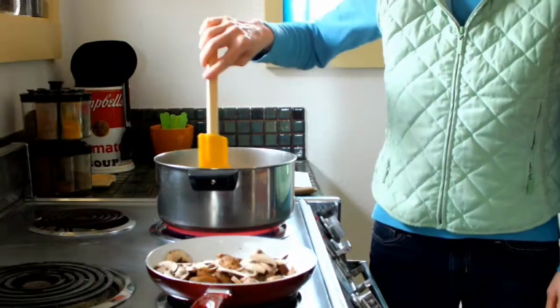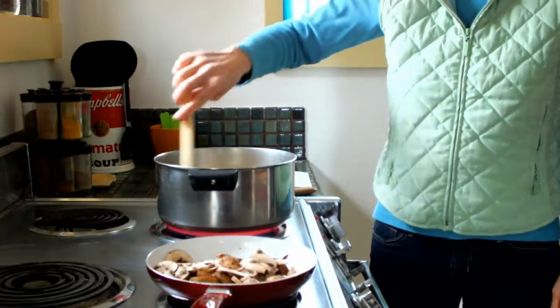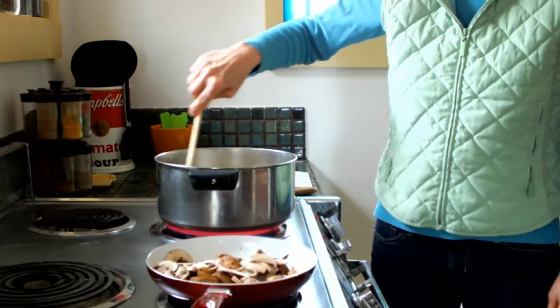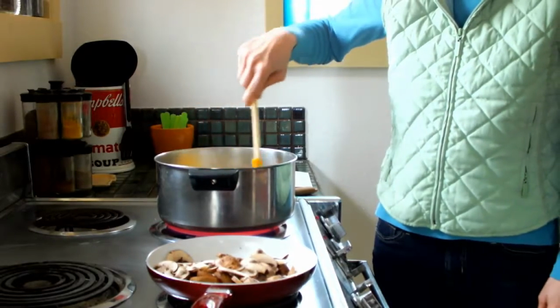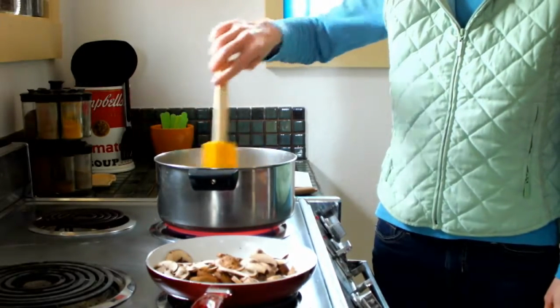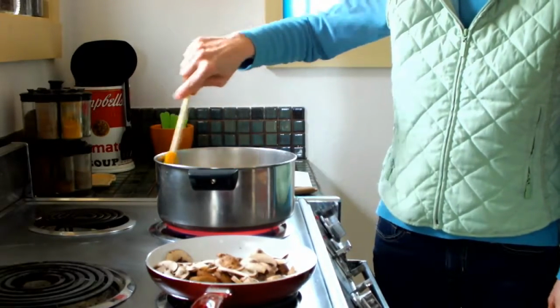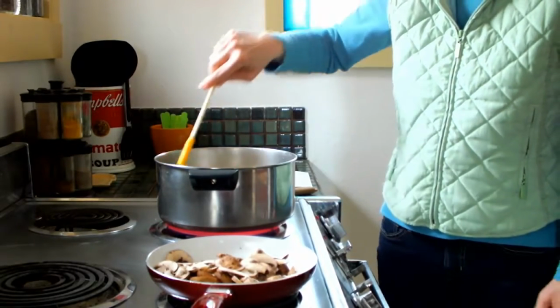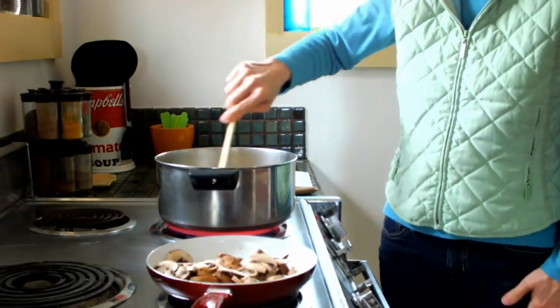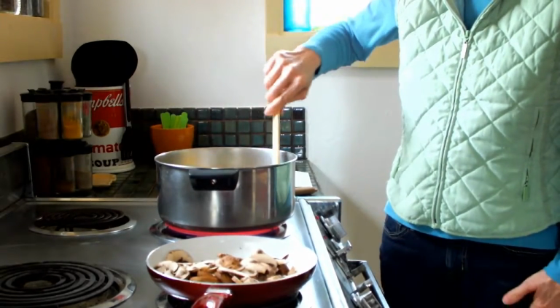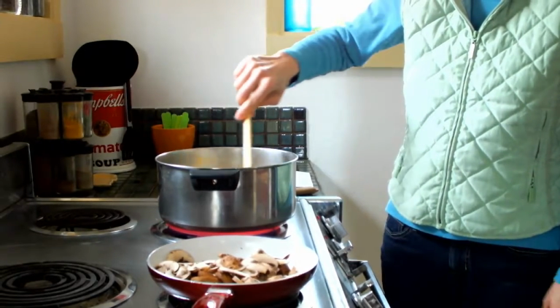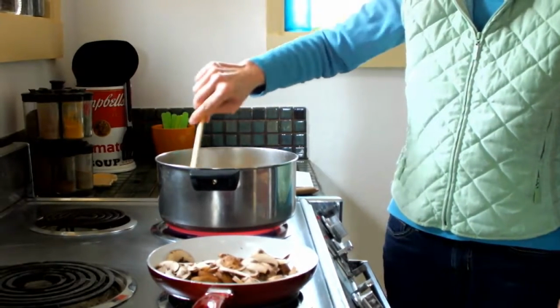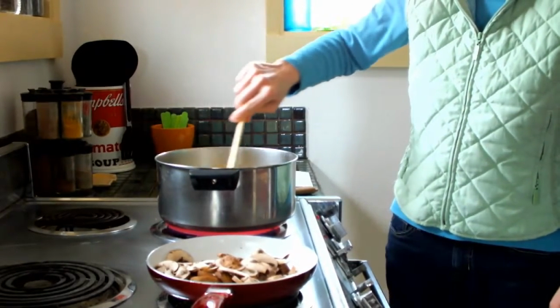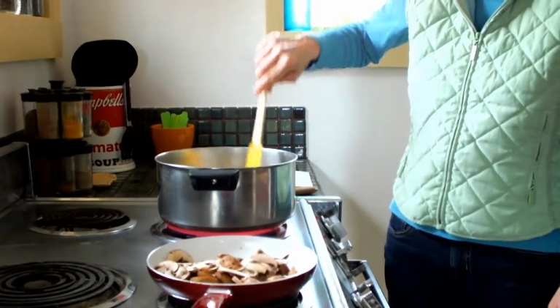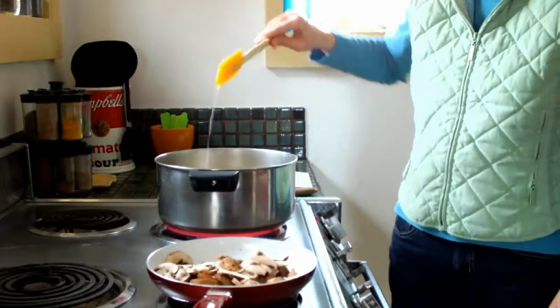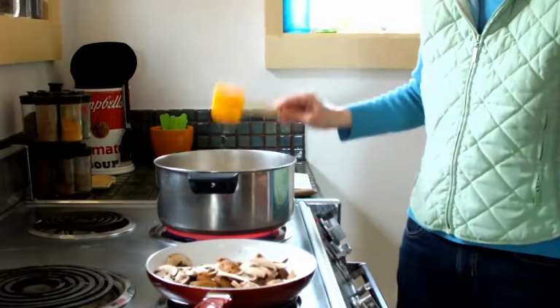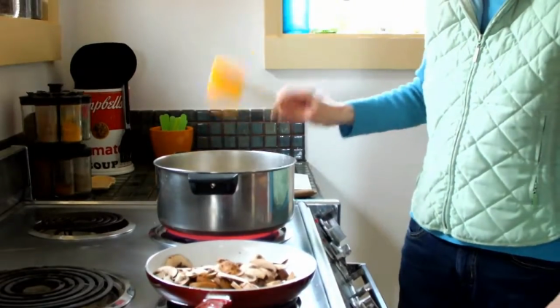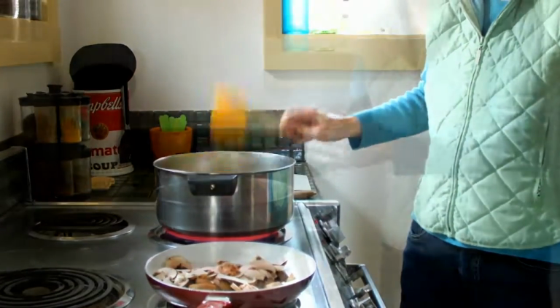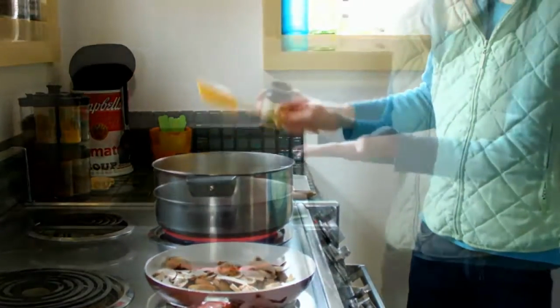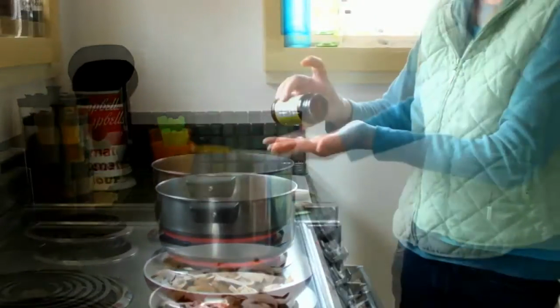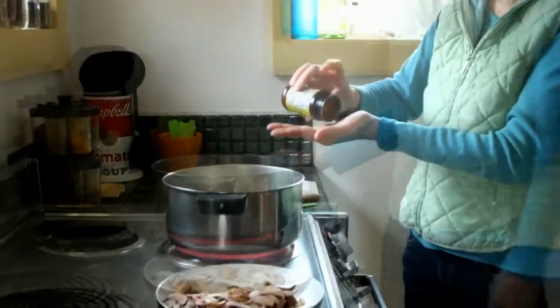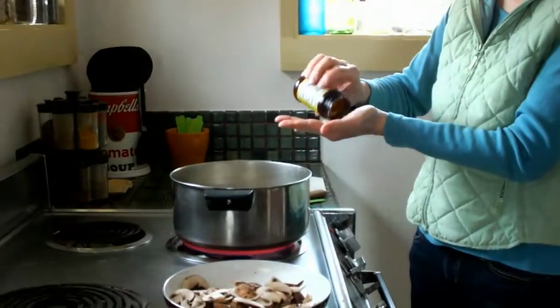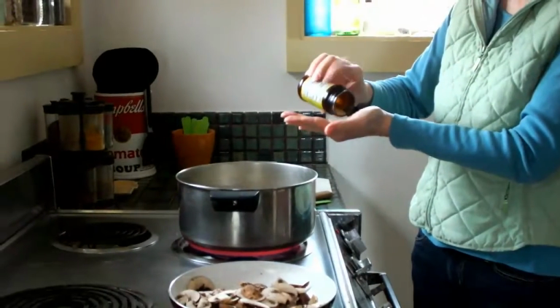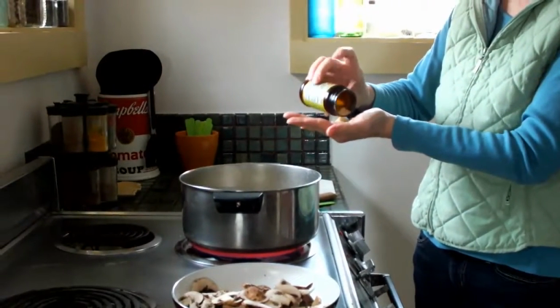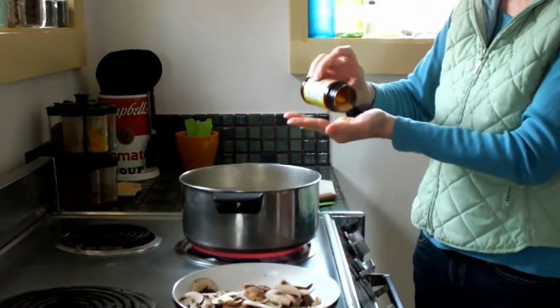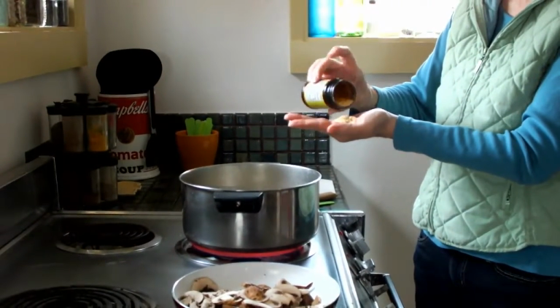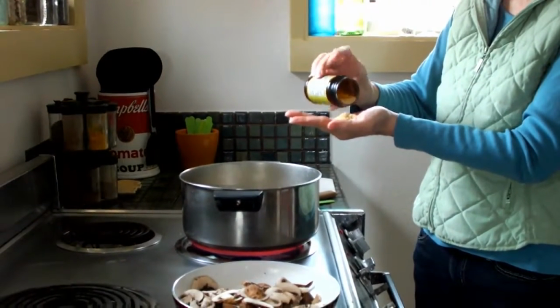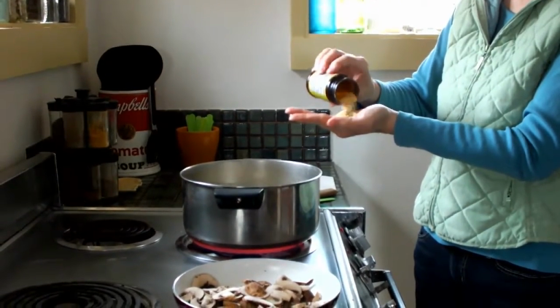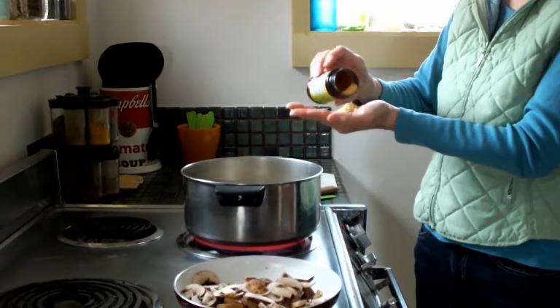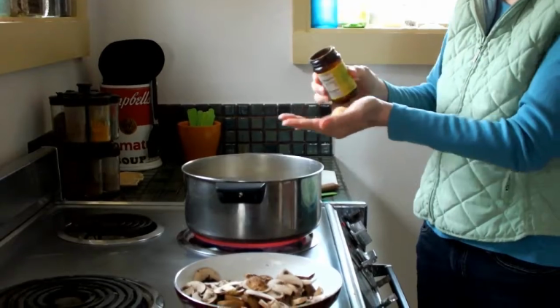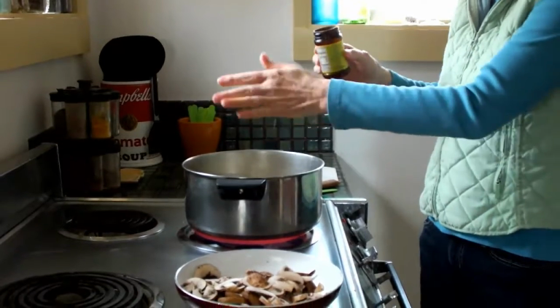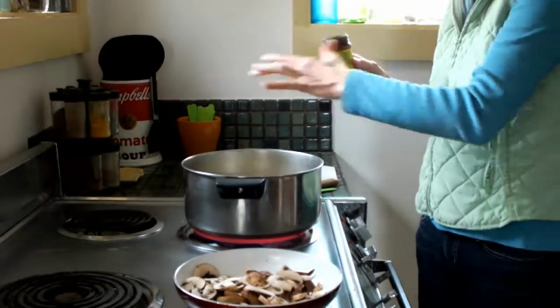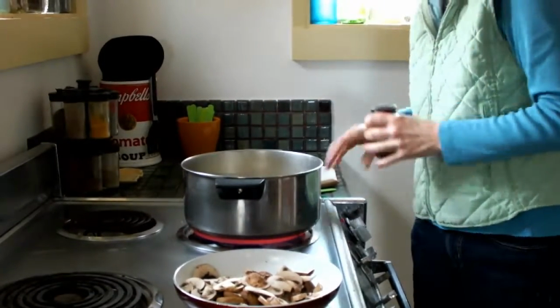A lot of recipes call for powdered ginger. Feel free to do that if you want to. I just happen to have some fresh ginger, which is better. It still needs a little bit more, so I'm going to do another tablespoon.